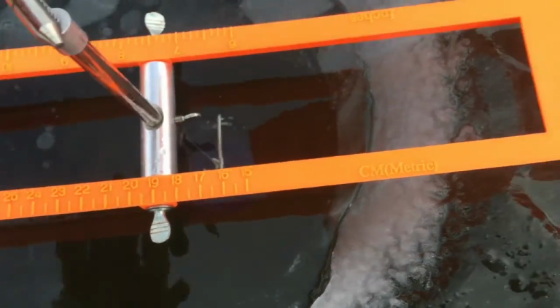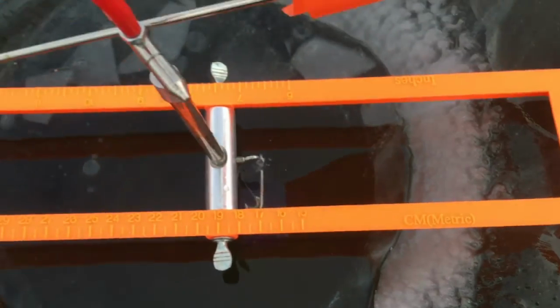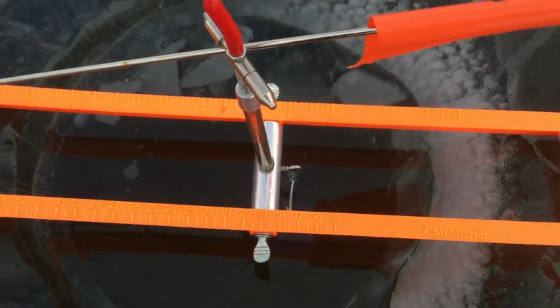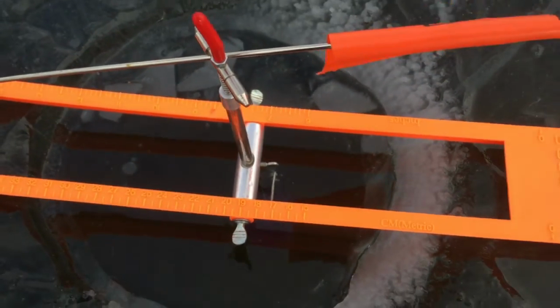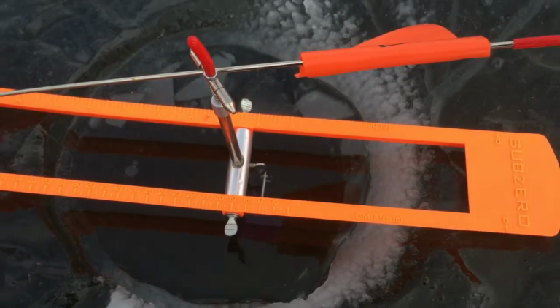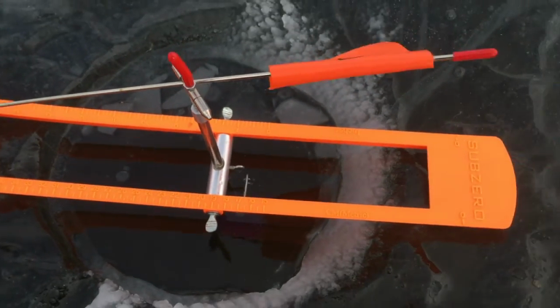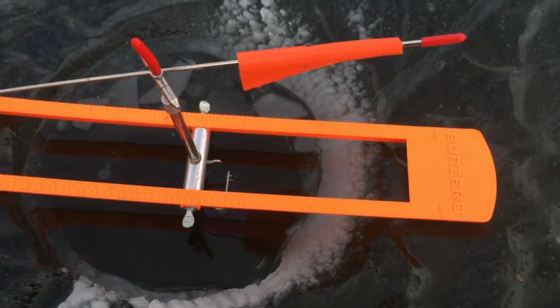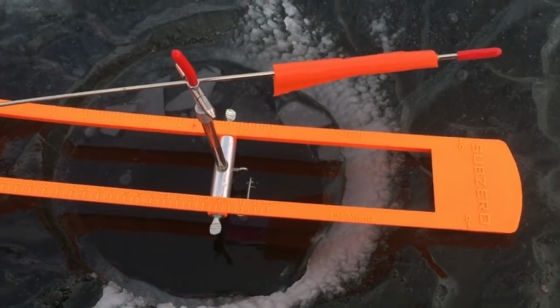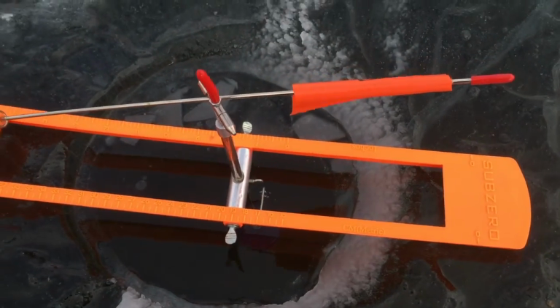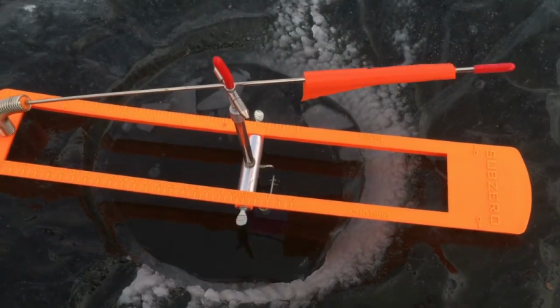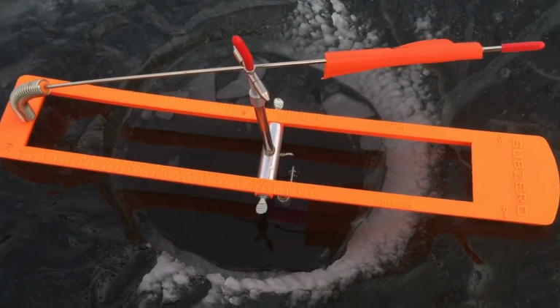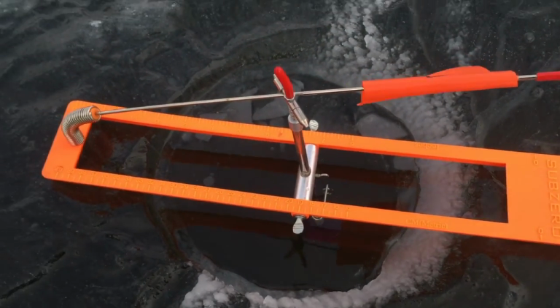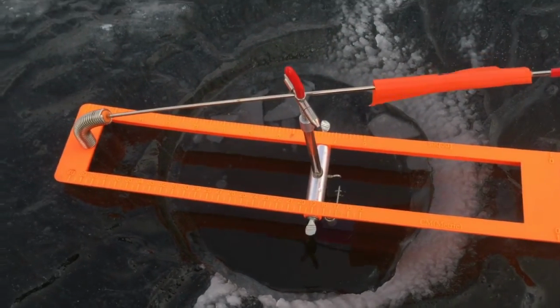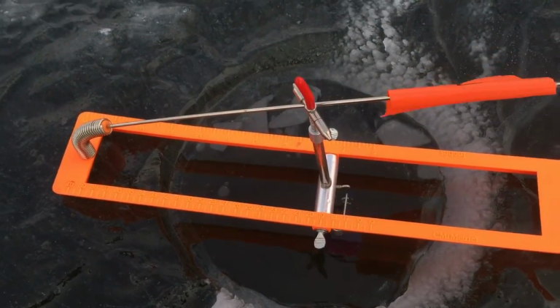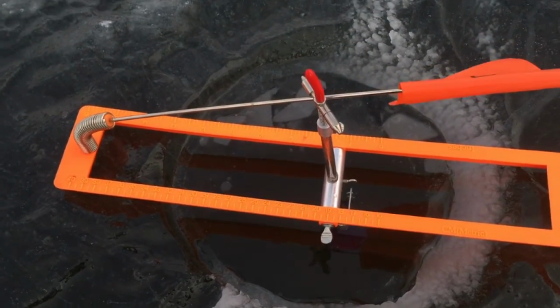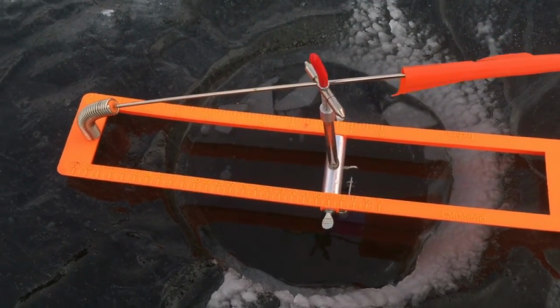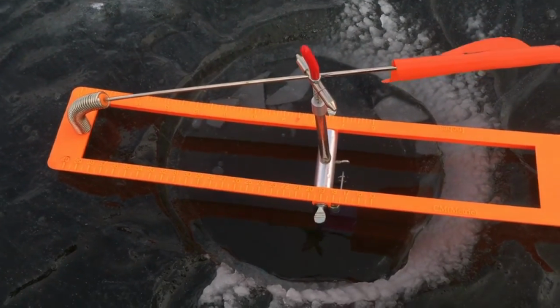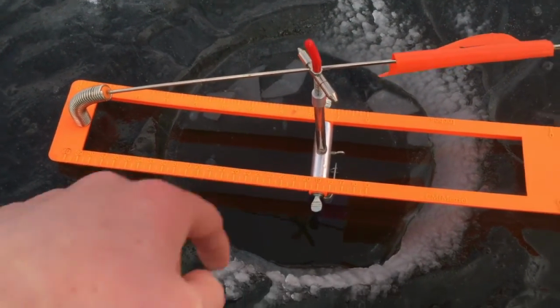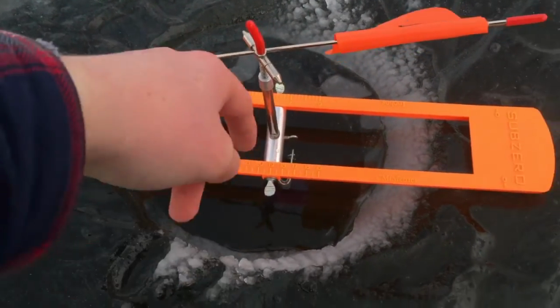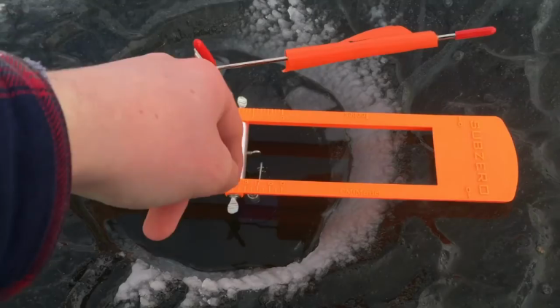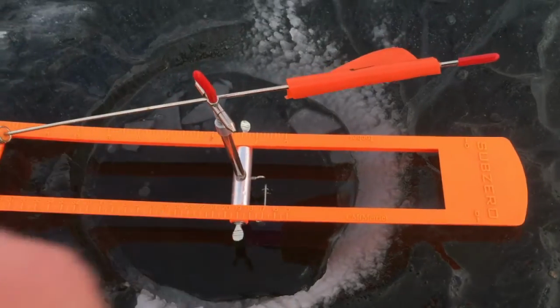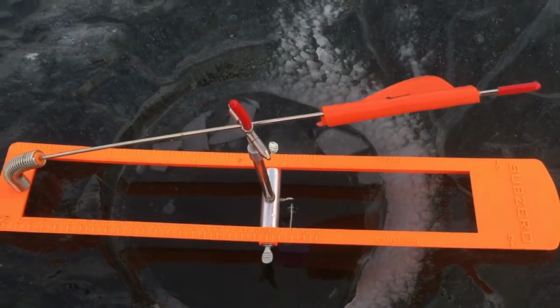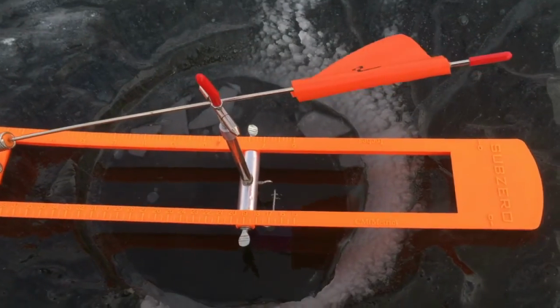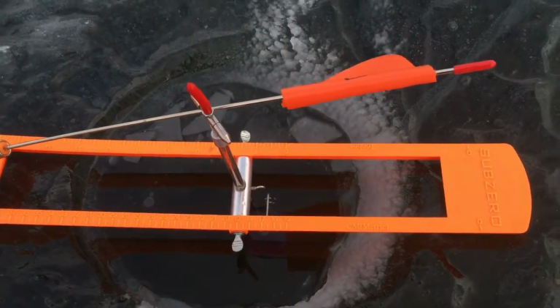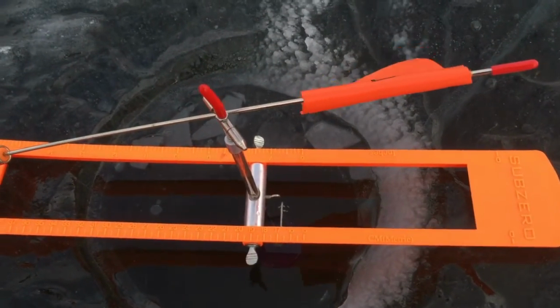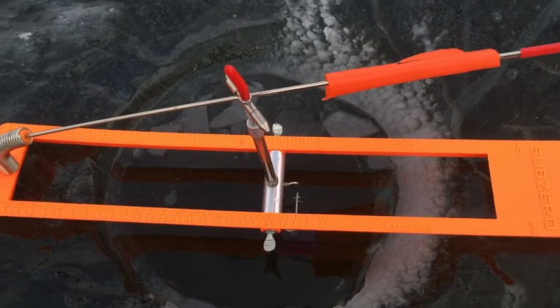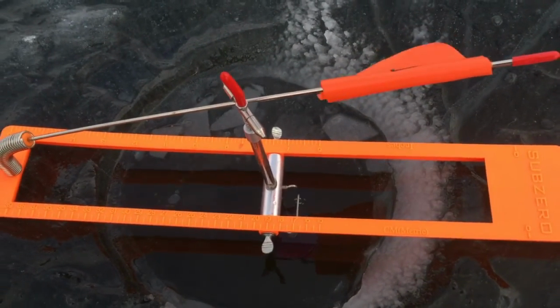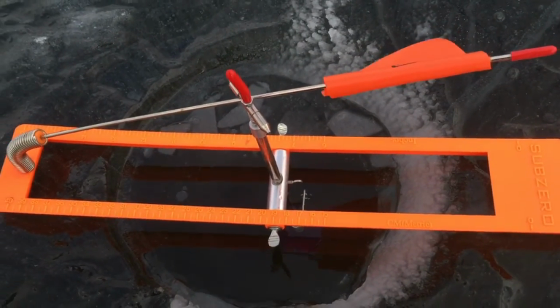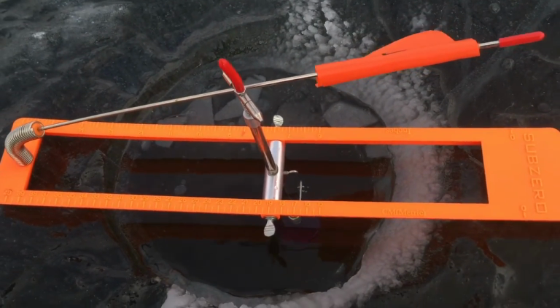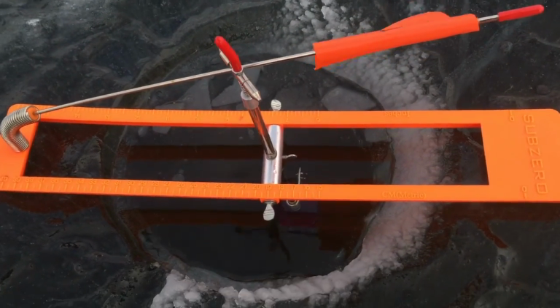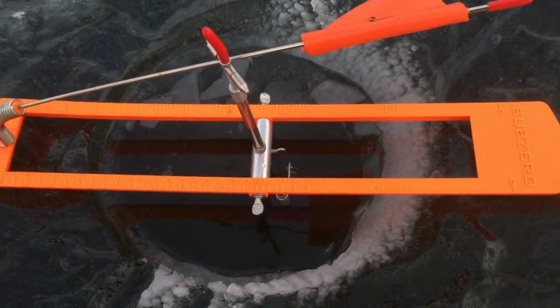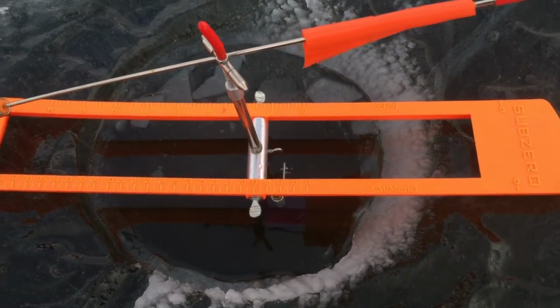That should pull it up and it should balance. Now once a pike or perch takes it, this will spin, releasing the flag, and that'll let me know if there's a fish on.